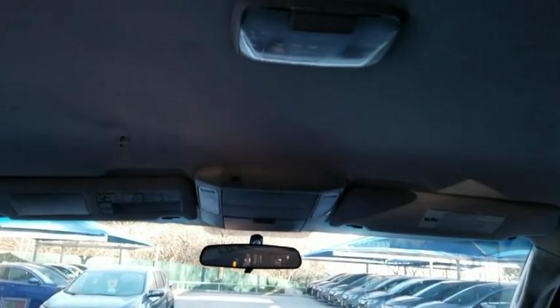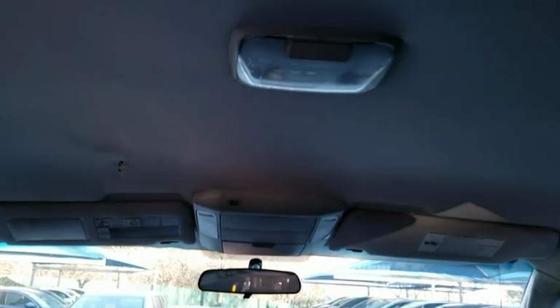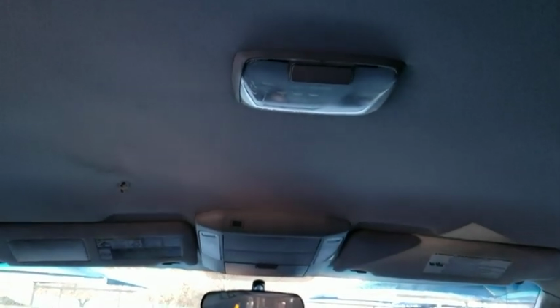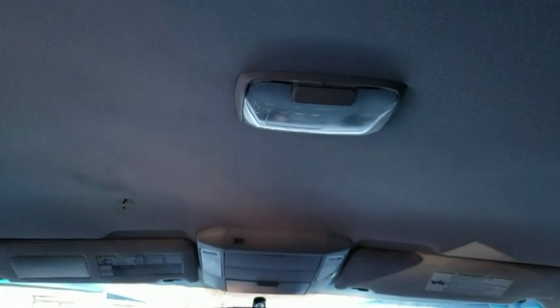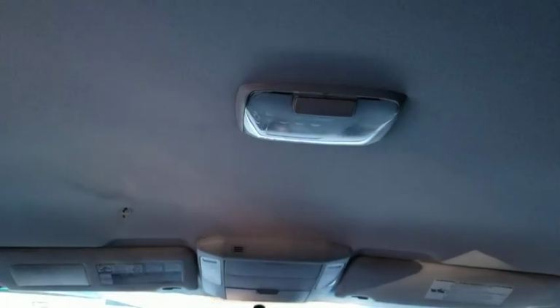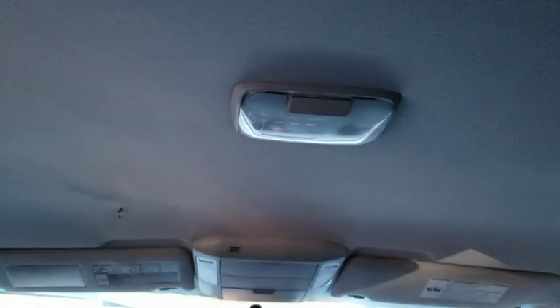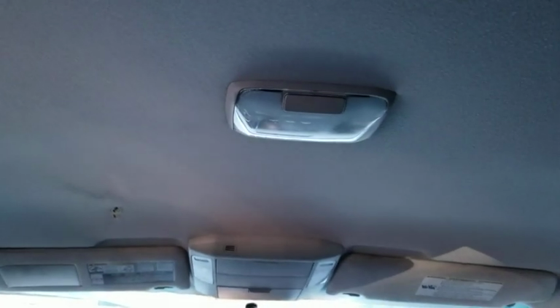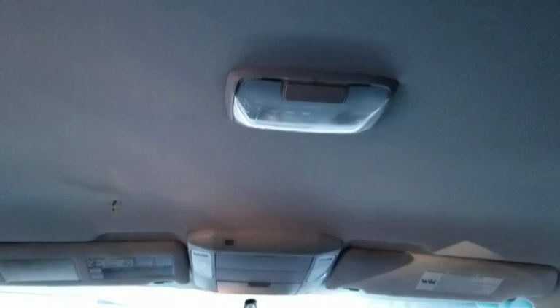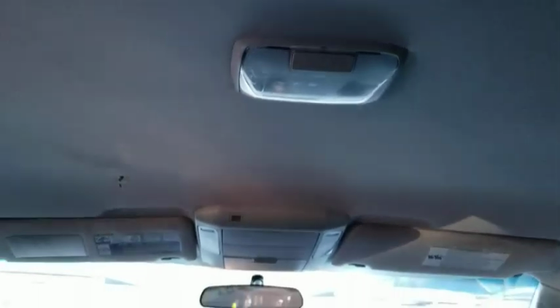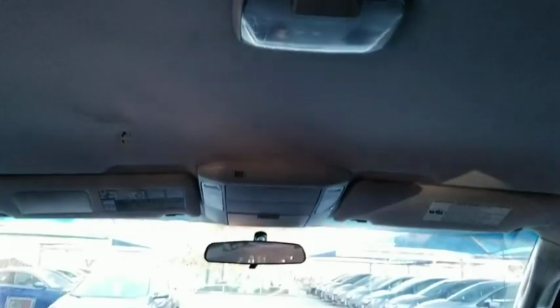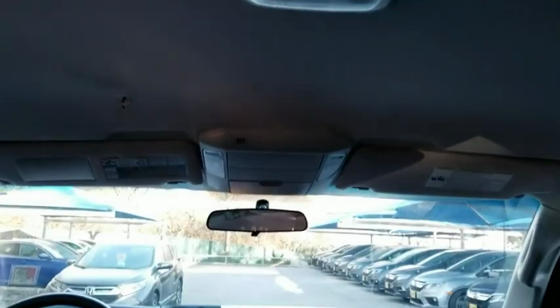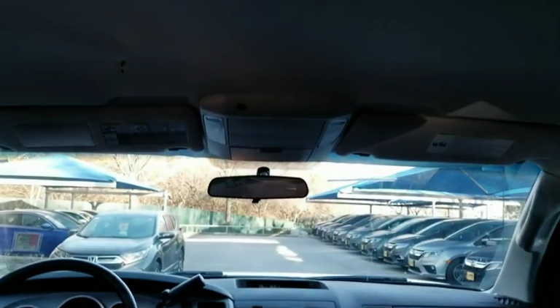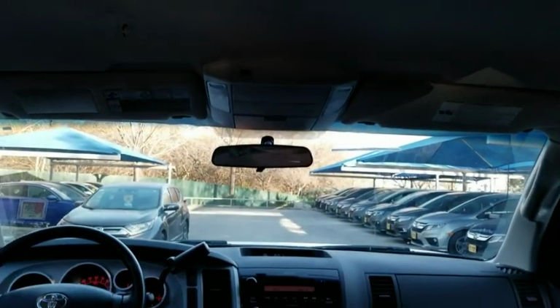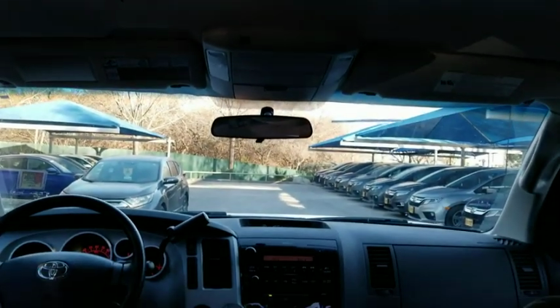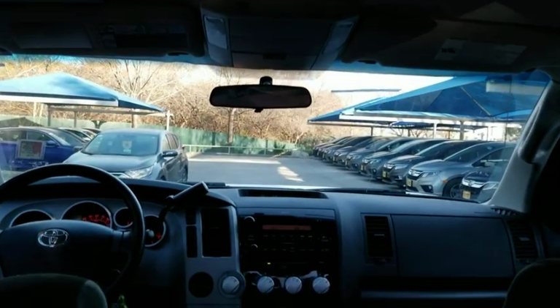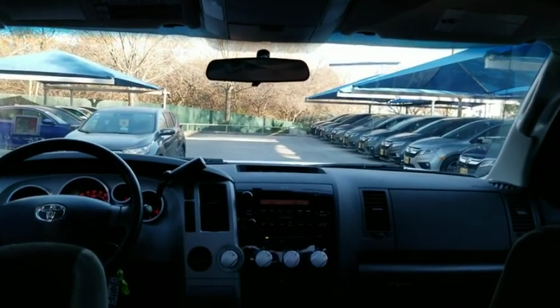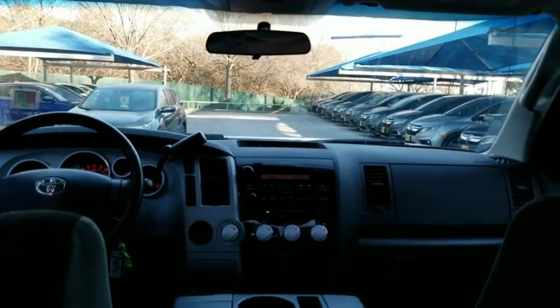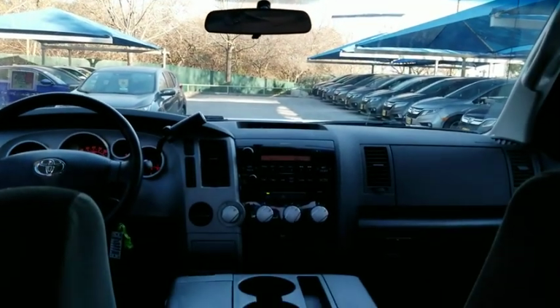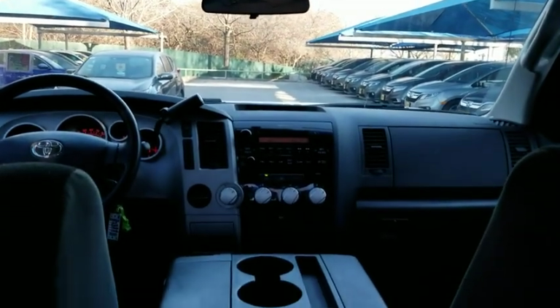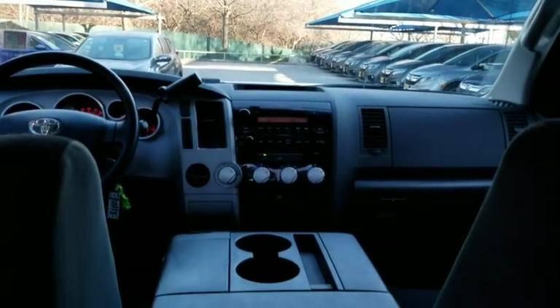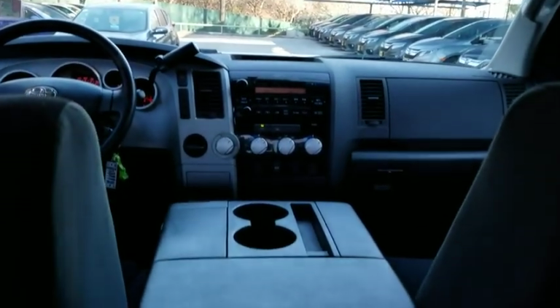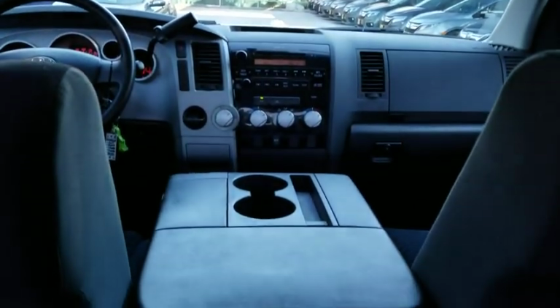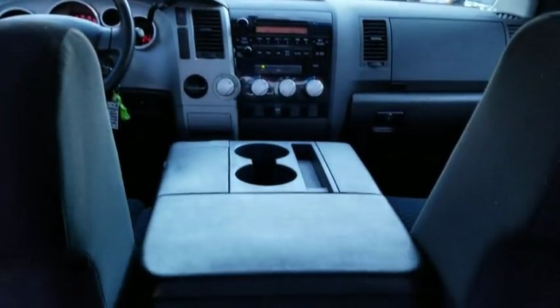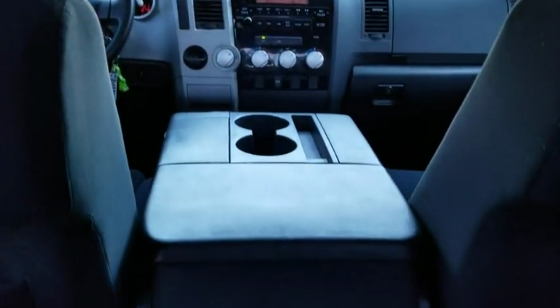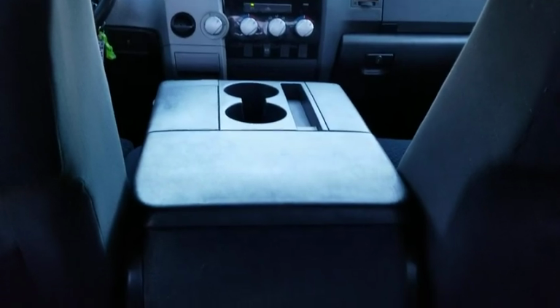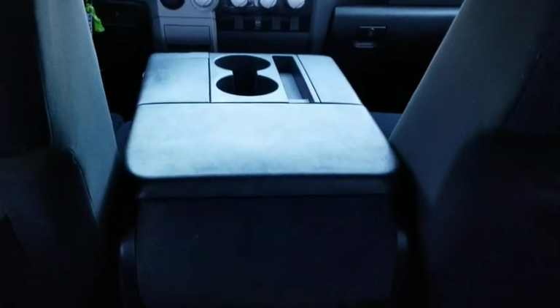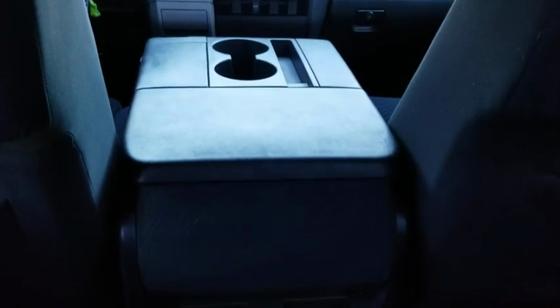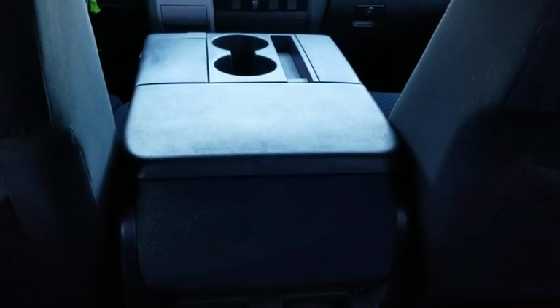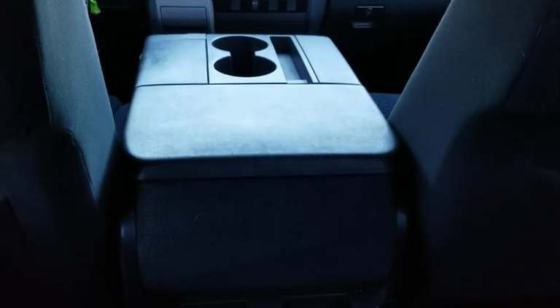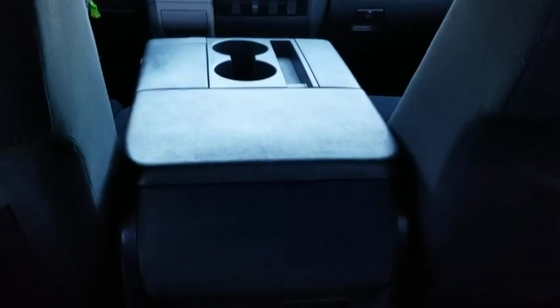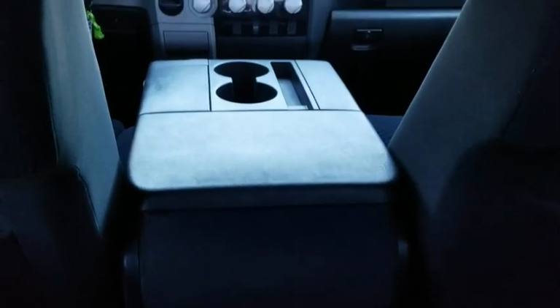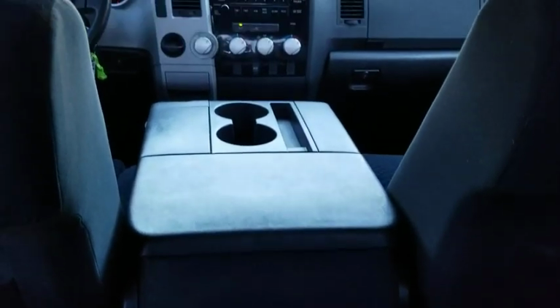This vehicle has less than 145,000 miles. Here are some of this vehicle's great options: anti-lock braking system, stability control, traction control.